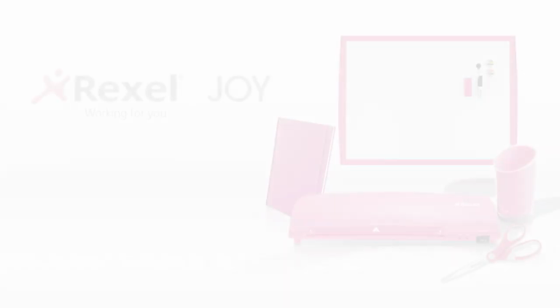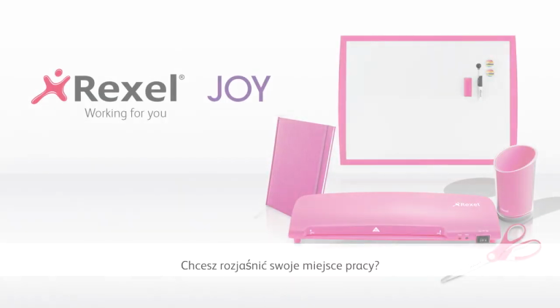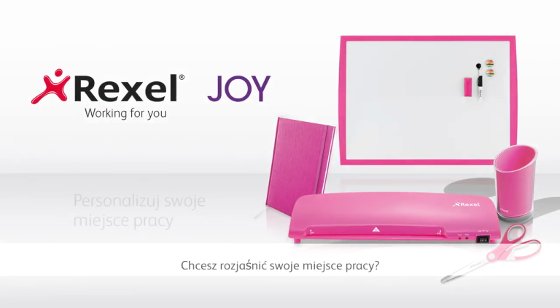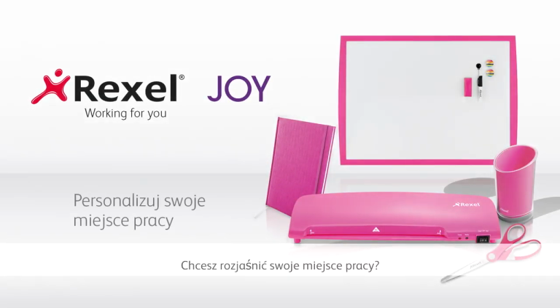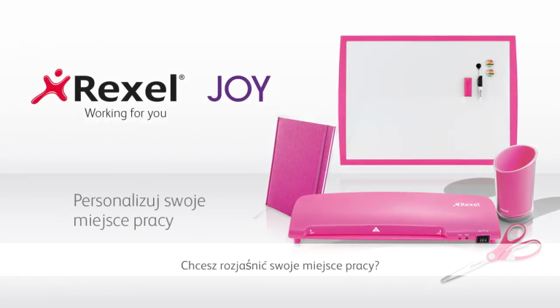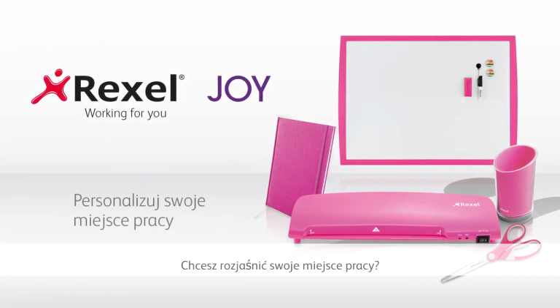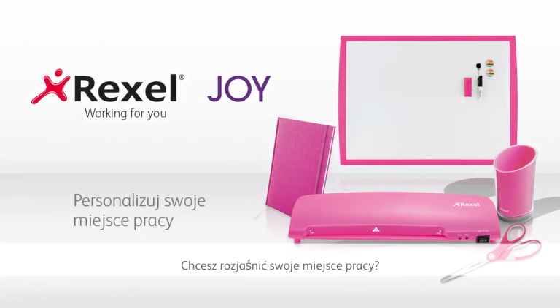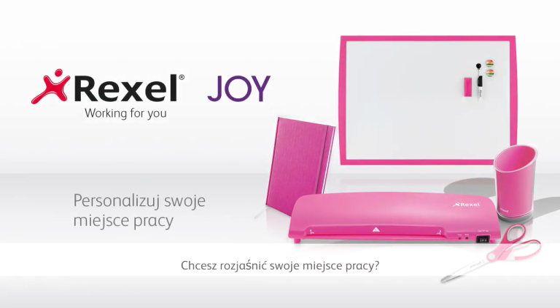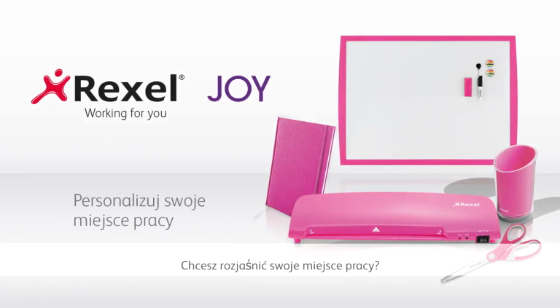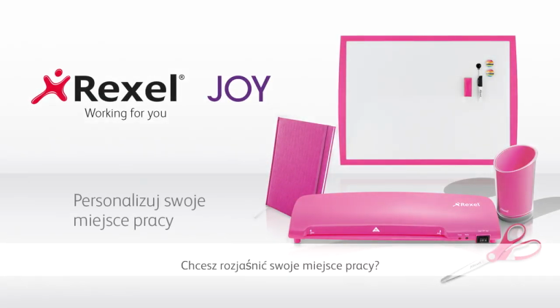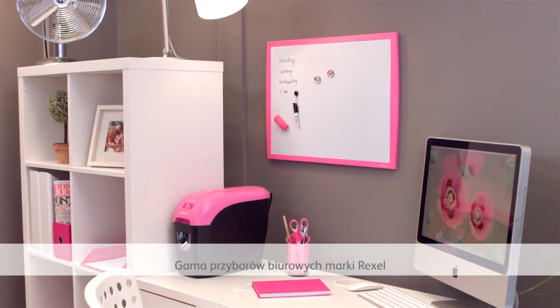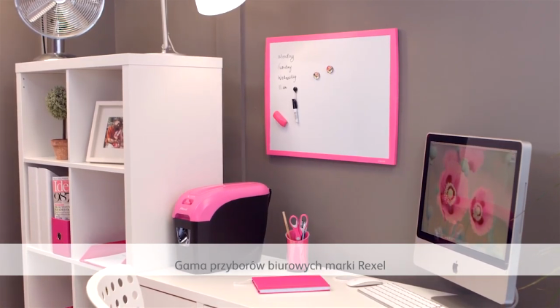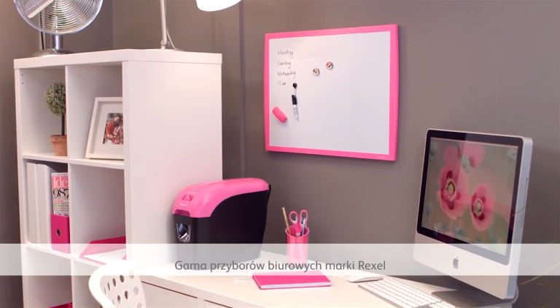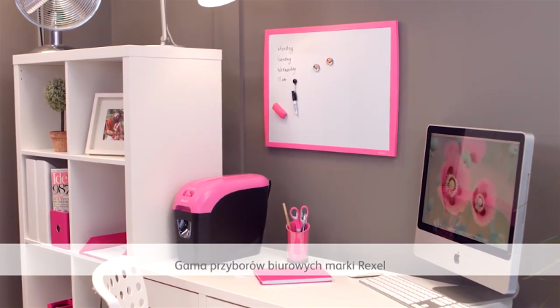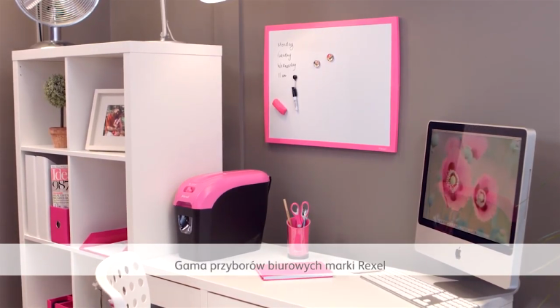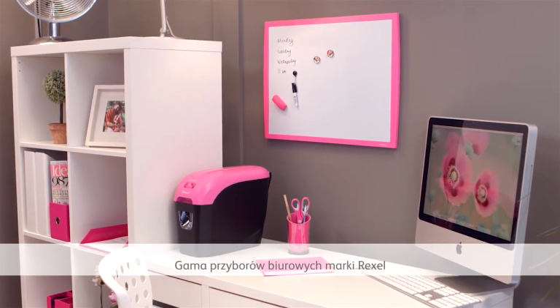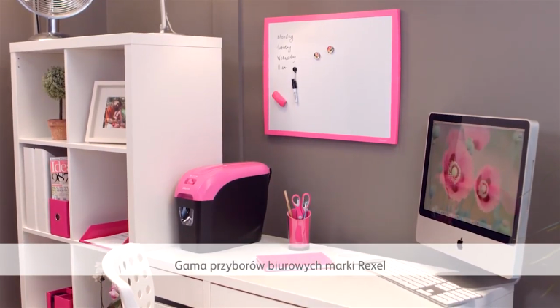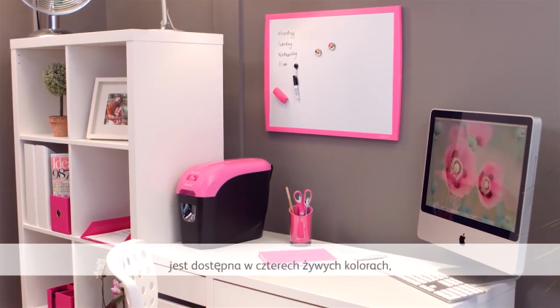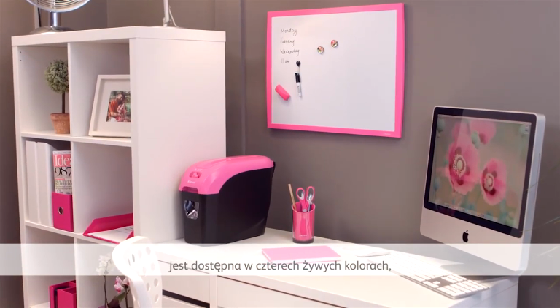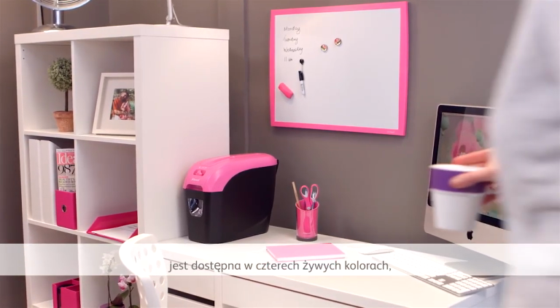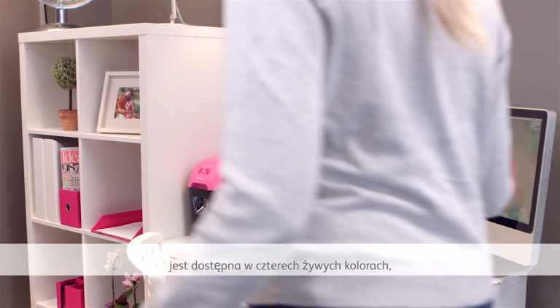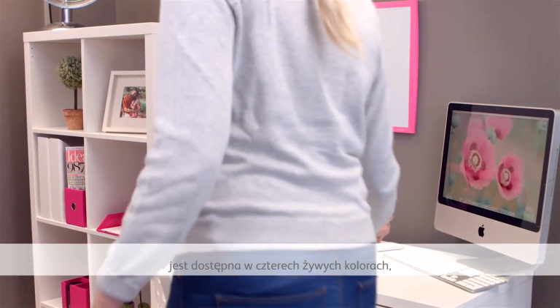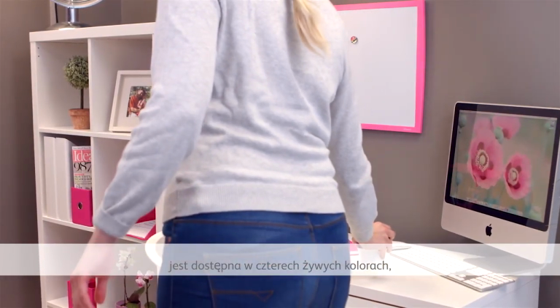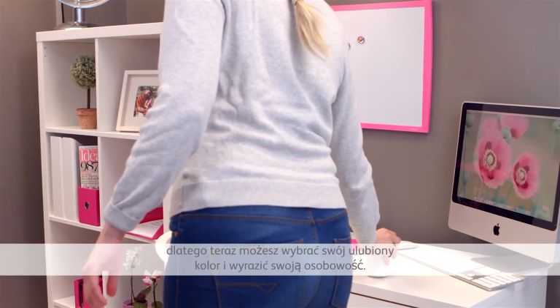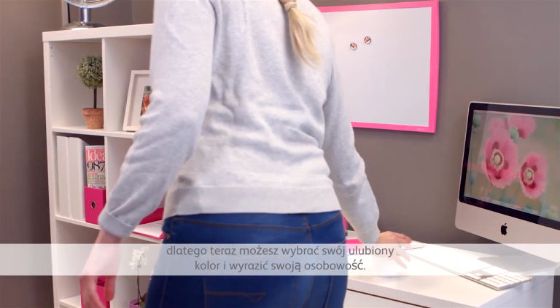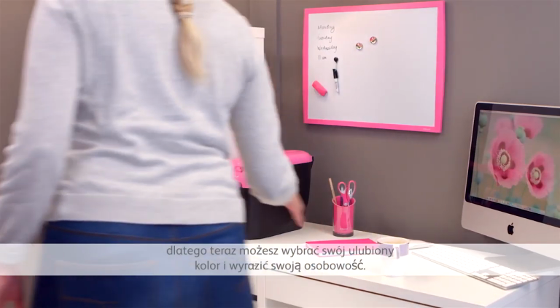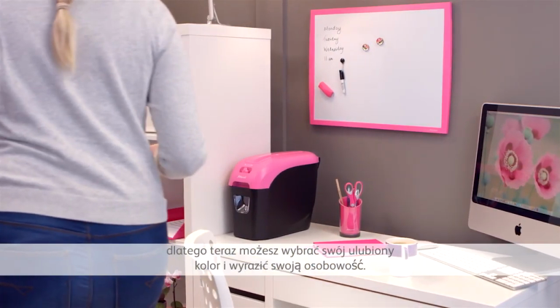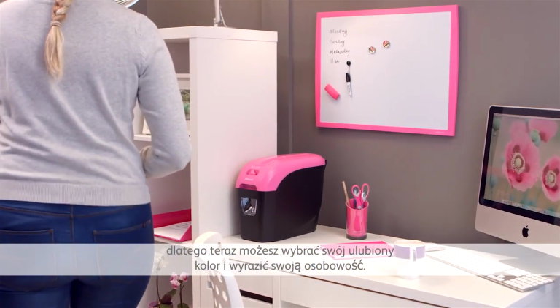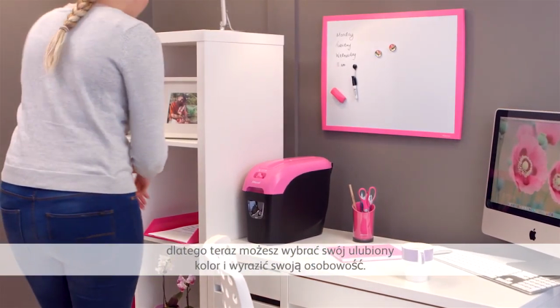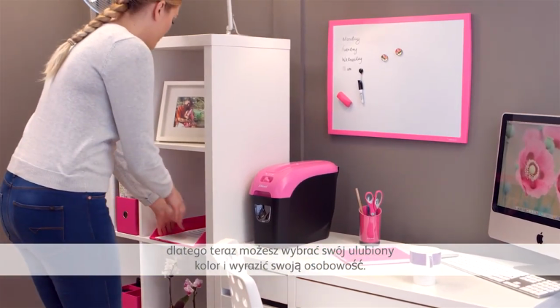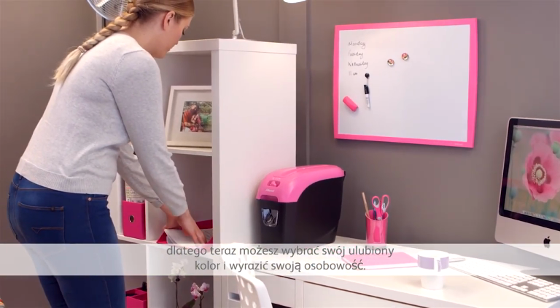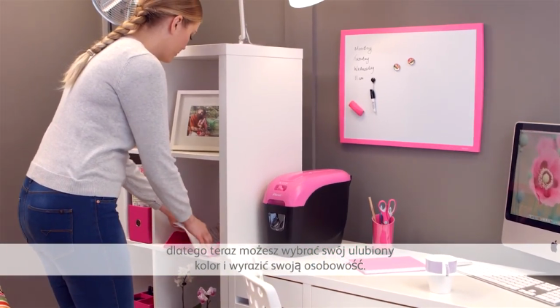Looking to personalise and brighten up your workspace? The Rexel Joy range of desktop accessories are available in four vibrant colours so you can match your personality as well as stay organised.